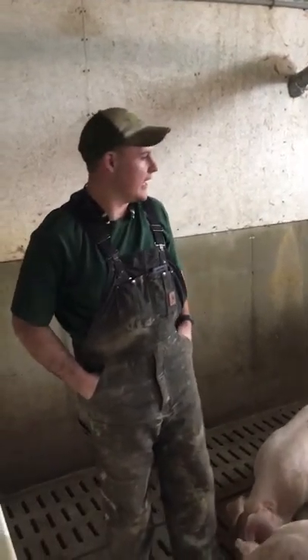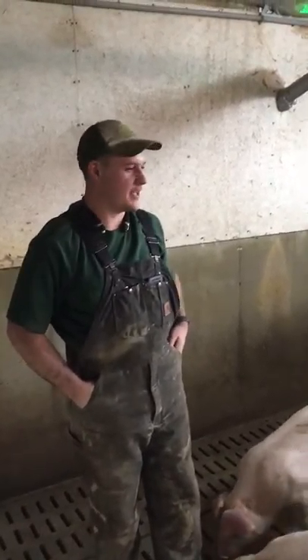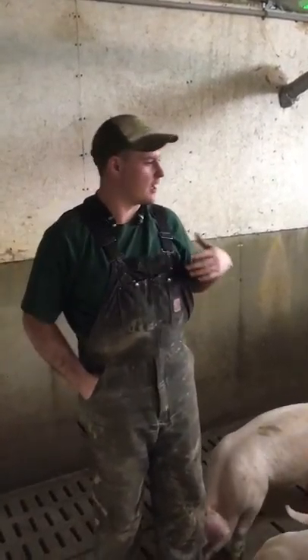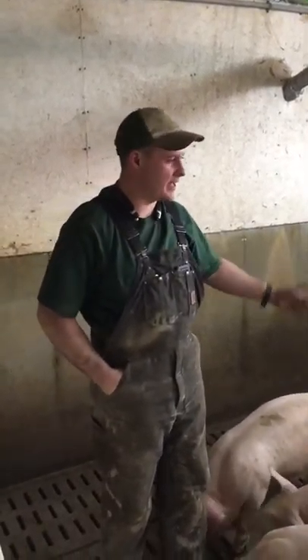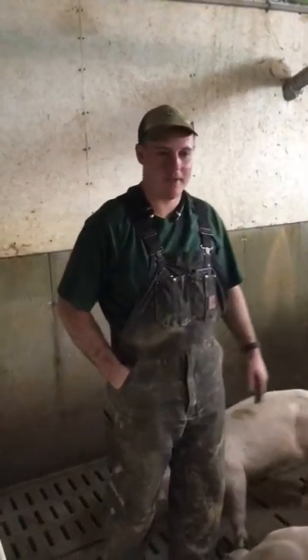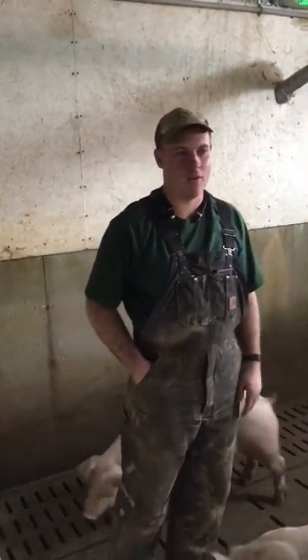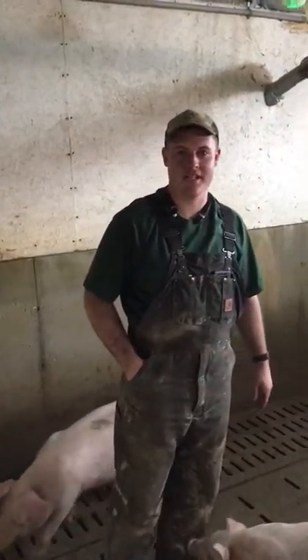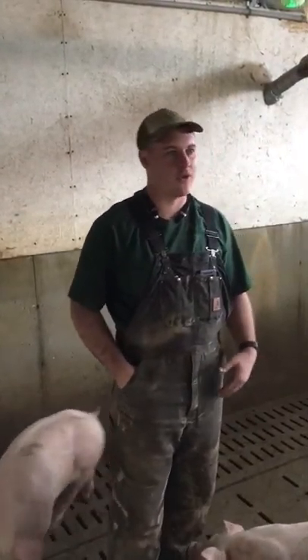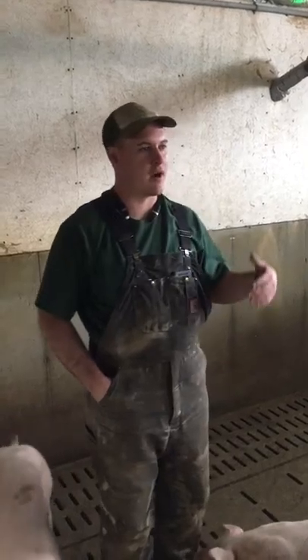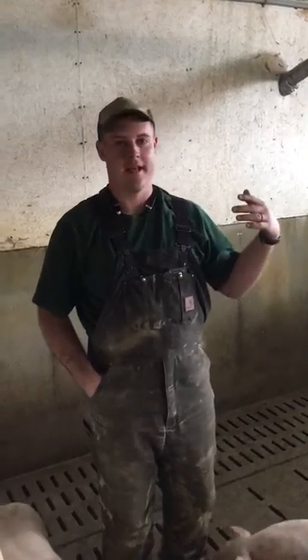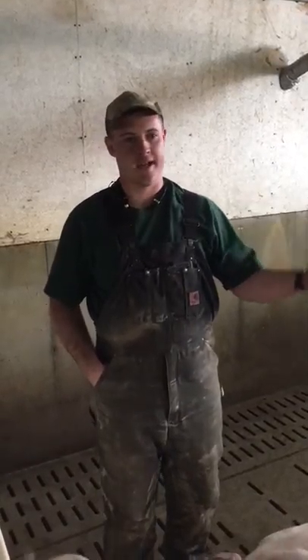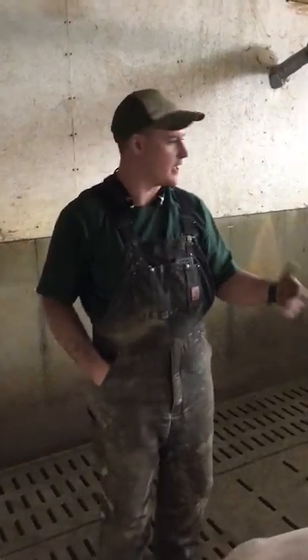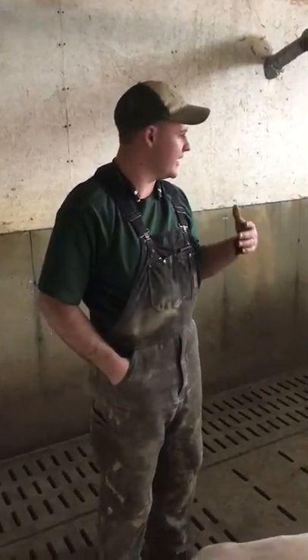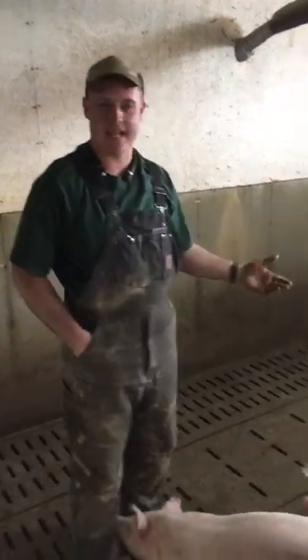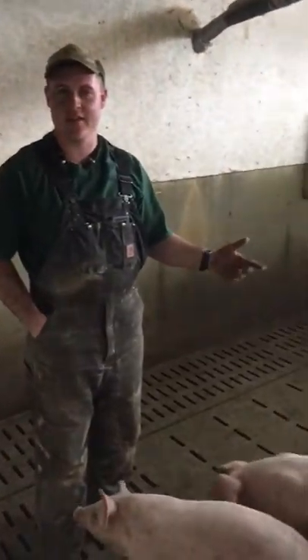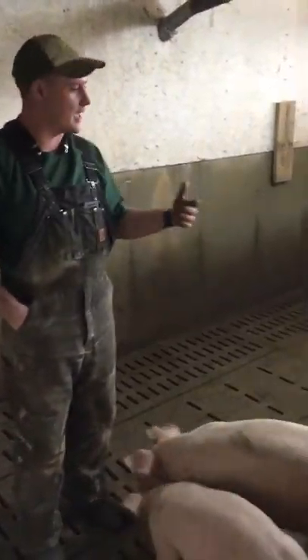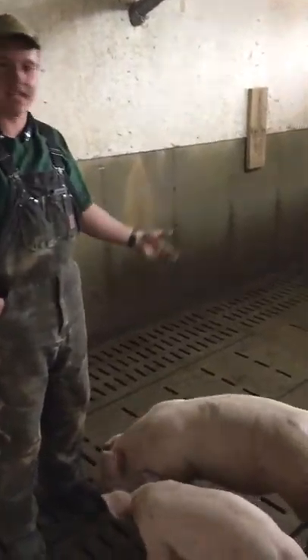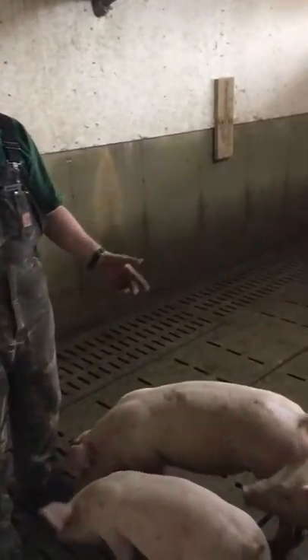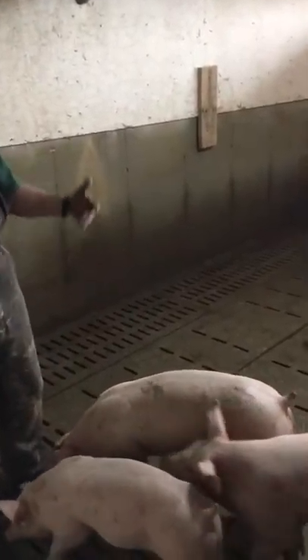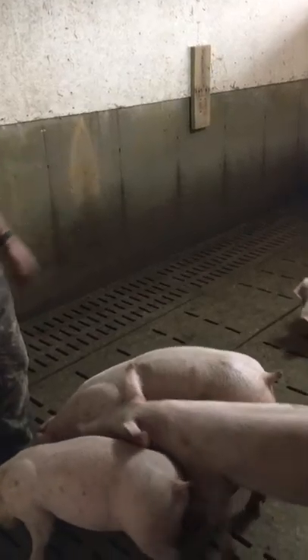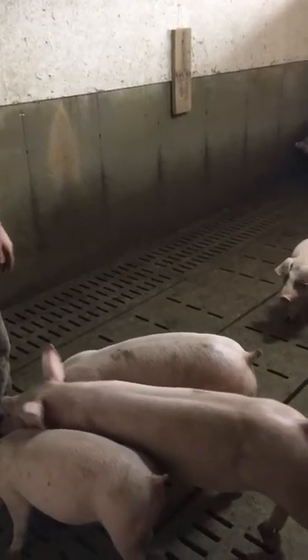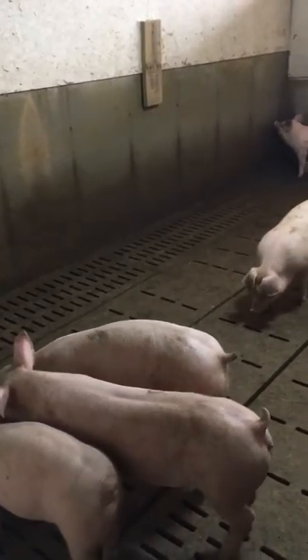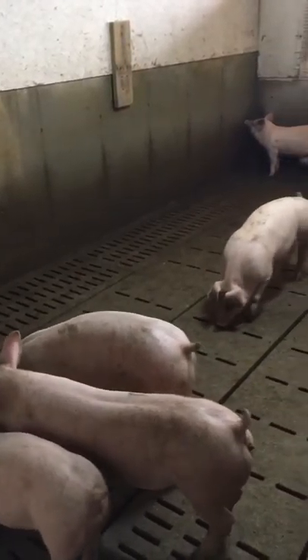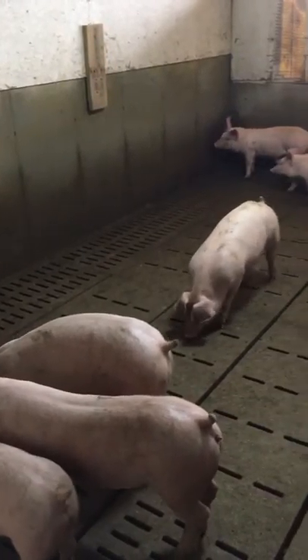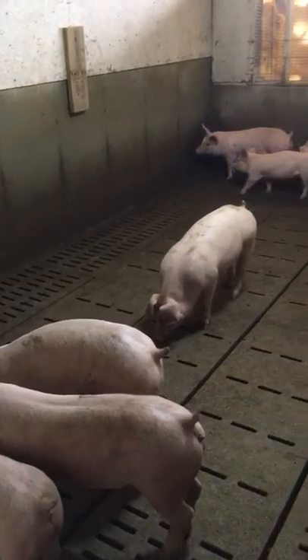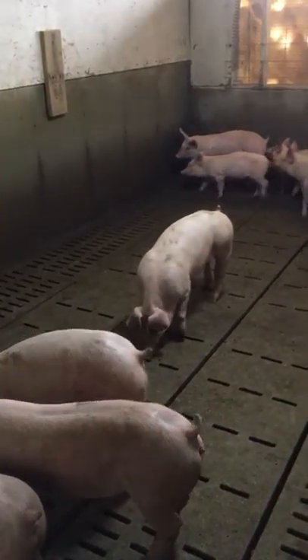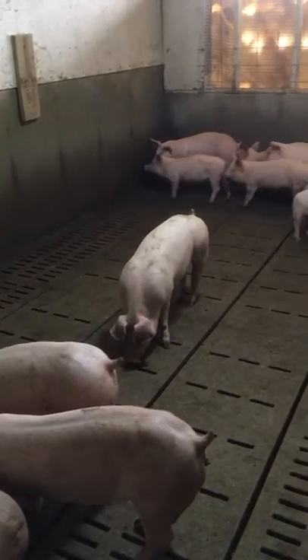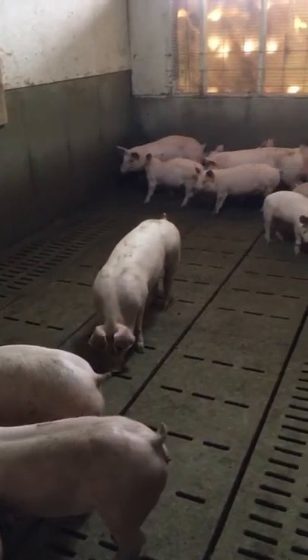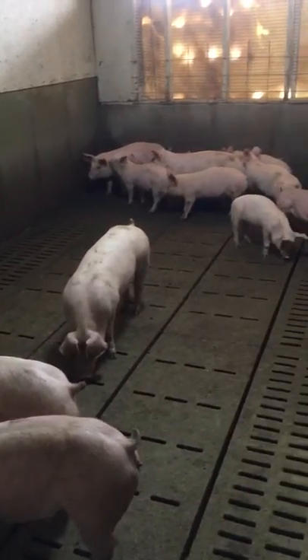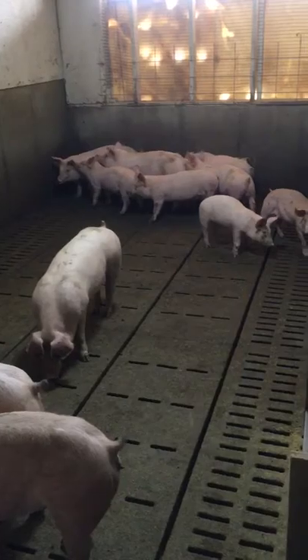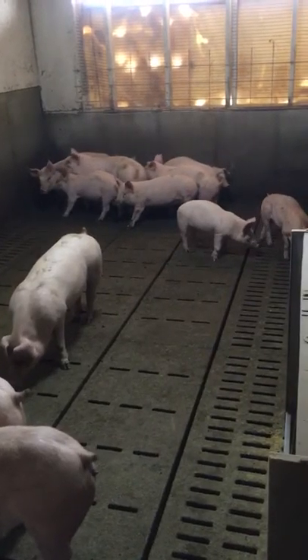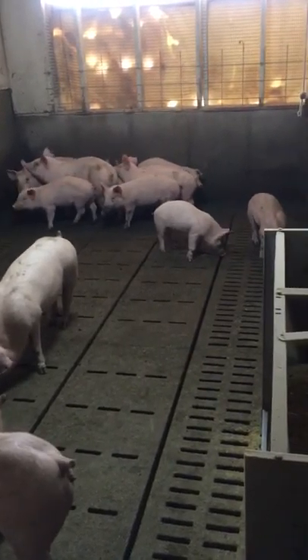Alright, this is our sick pen experiment. What I did is I went through the whole barn and I took every runt, any pig that had anything physically wrong with it that I could tell was something that wasn't developing properly, and we put them all into segregation into one pen.